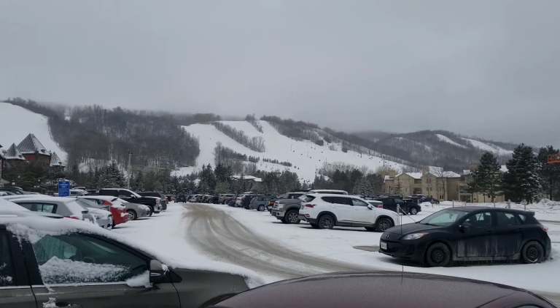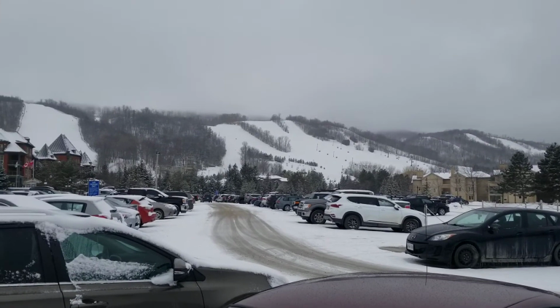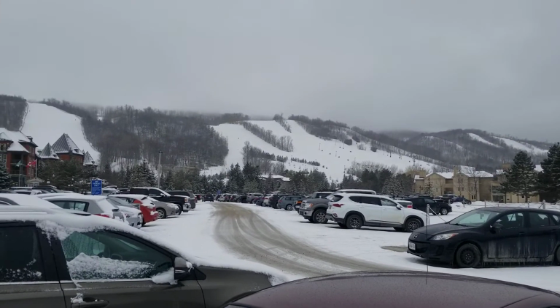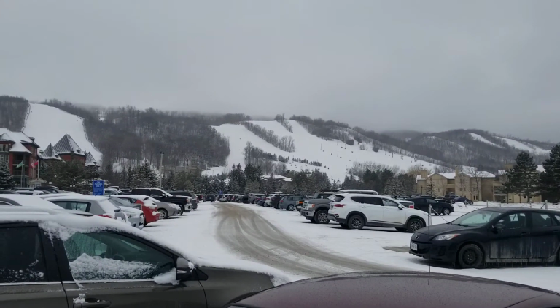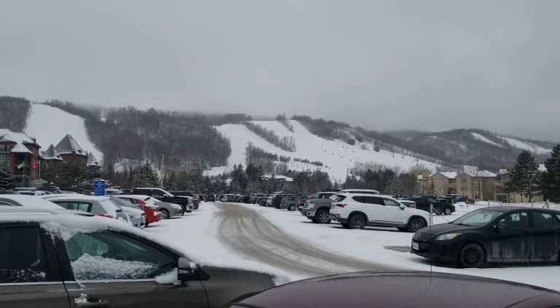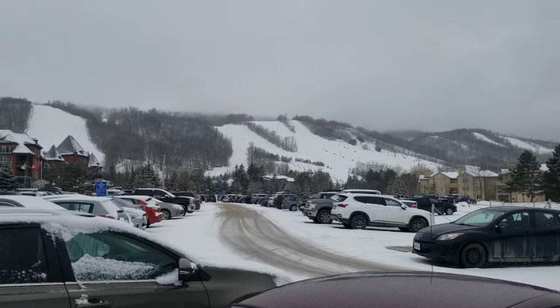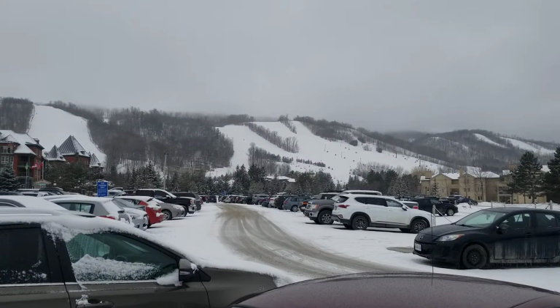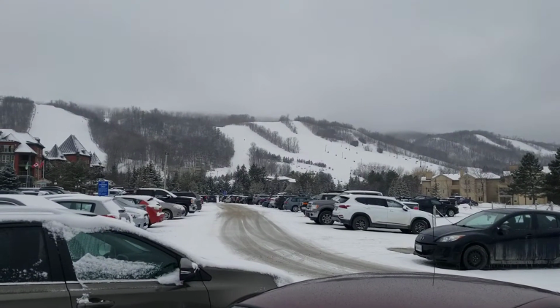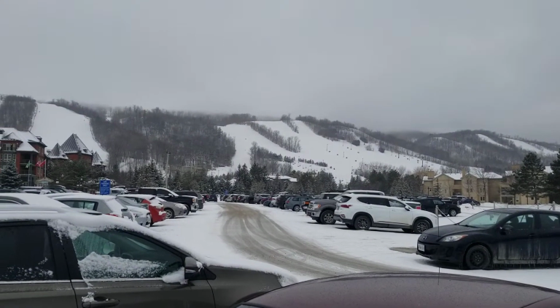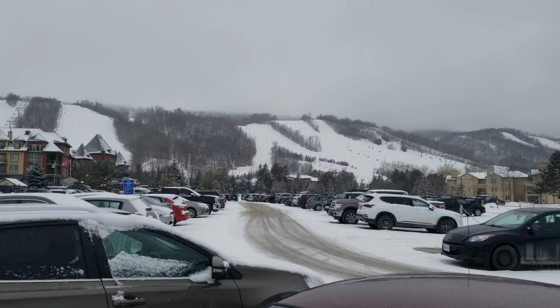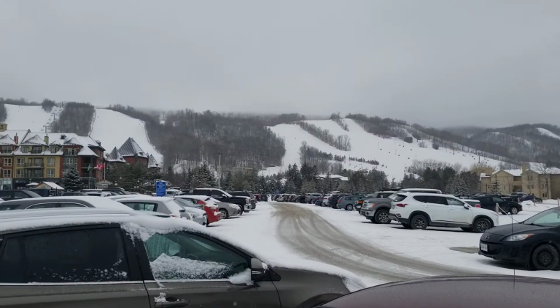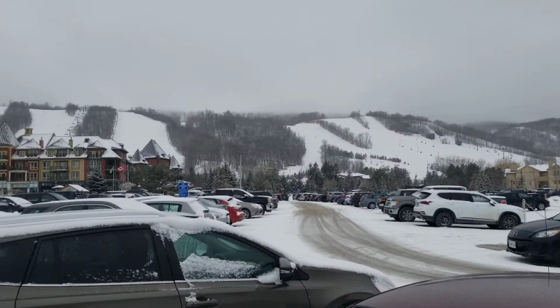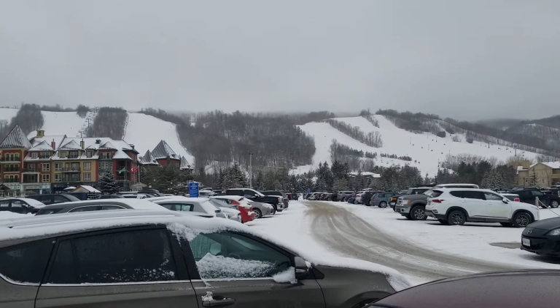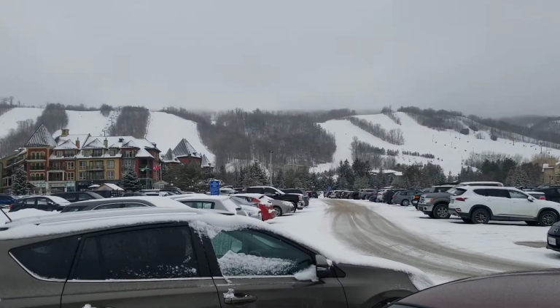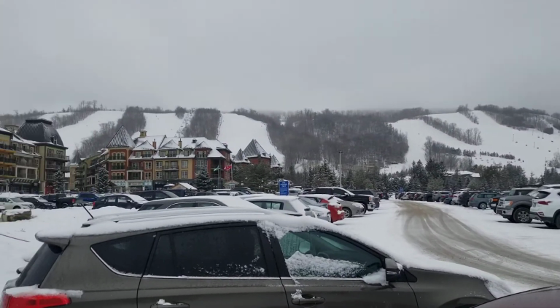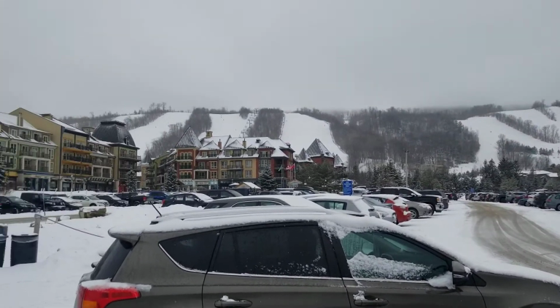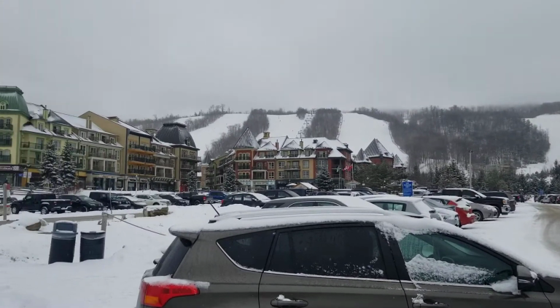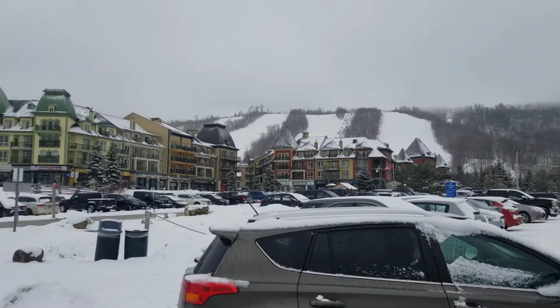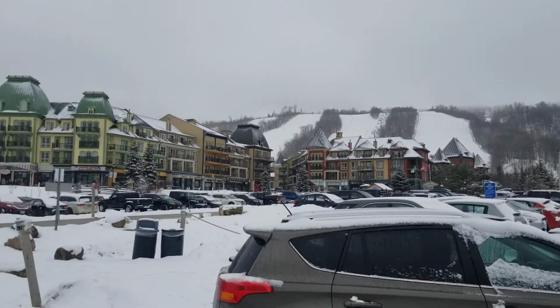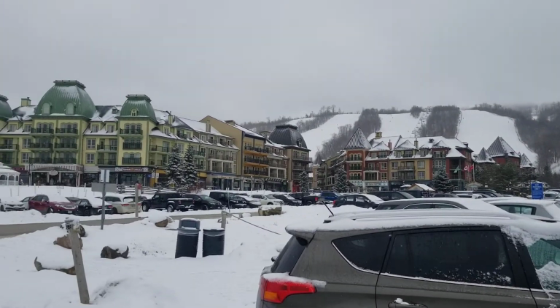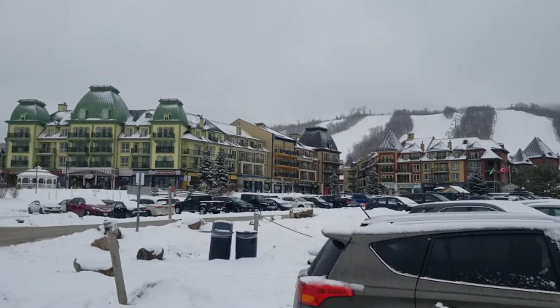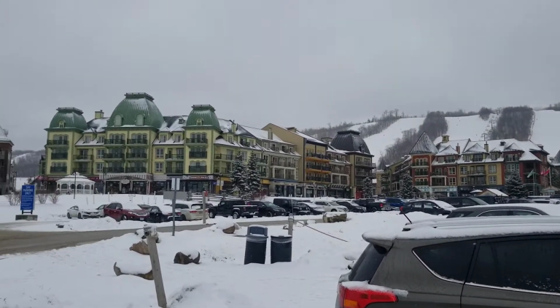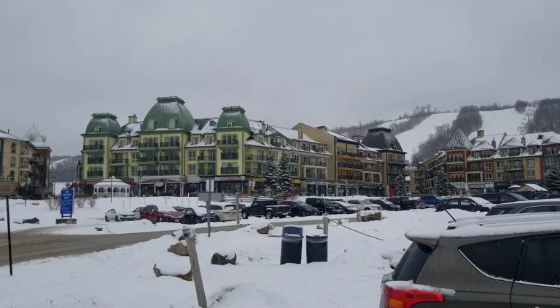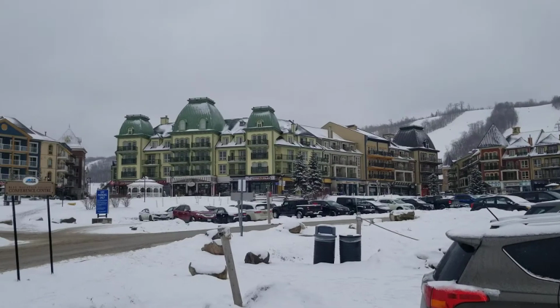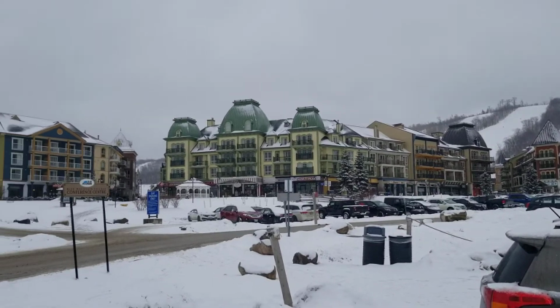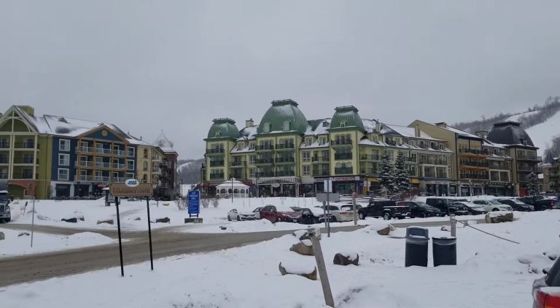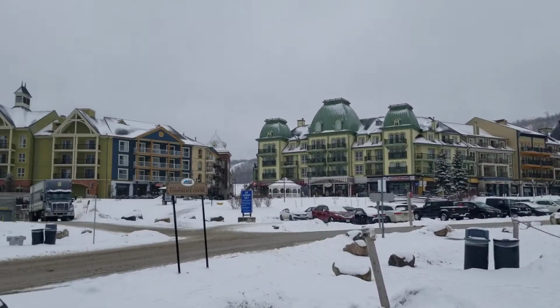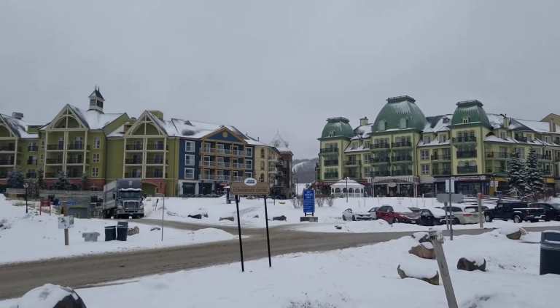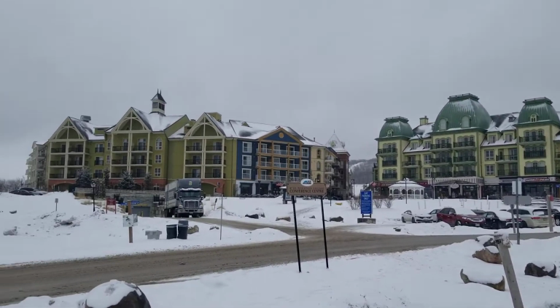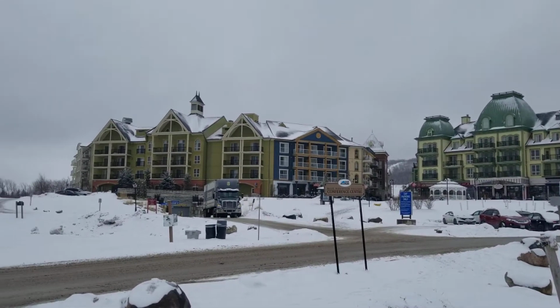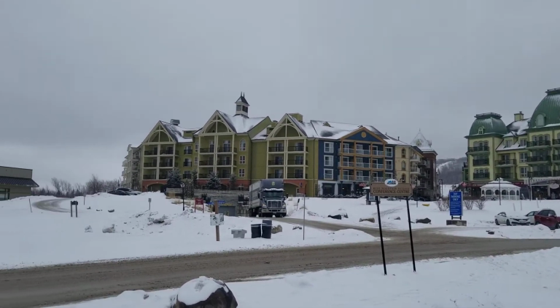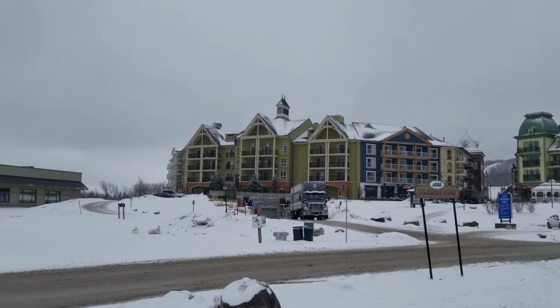So you decided to come to Blue Mountain for a ski, and you made sure that you had the right tires on your car on the way up here so you didn't slip and slide all over the place, because the conditions can get pretty slick. Try not to drive up on summer tires if you don't have to.